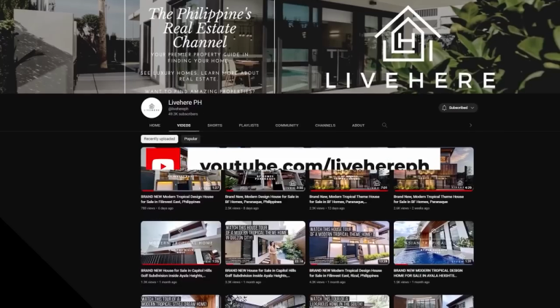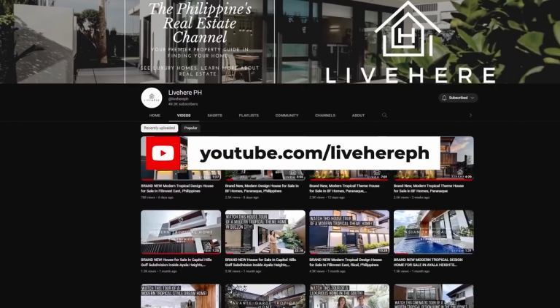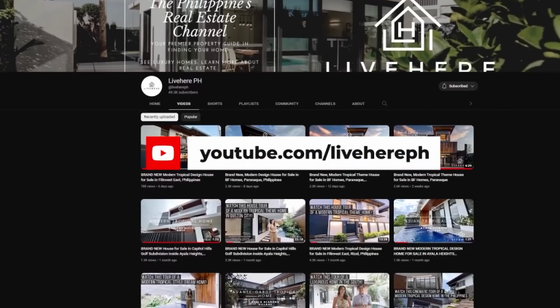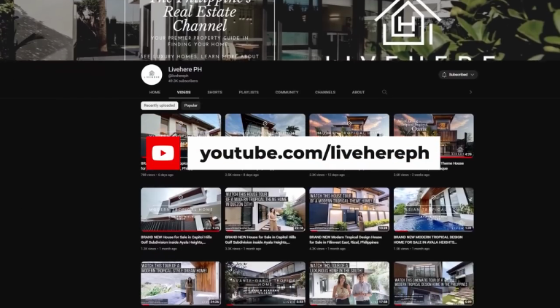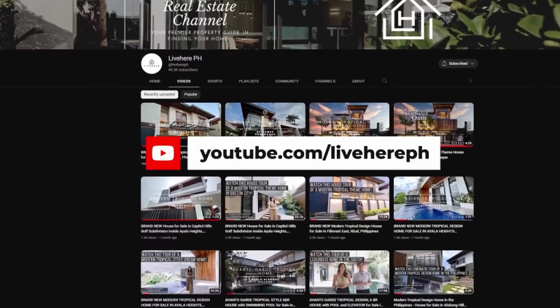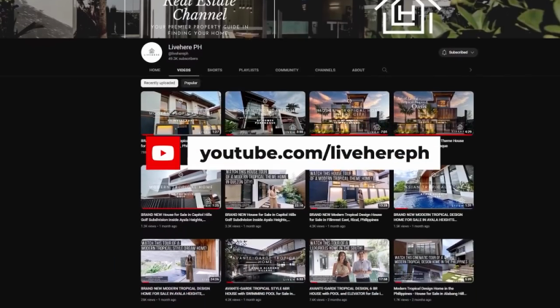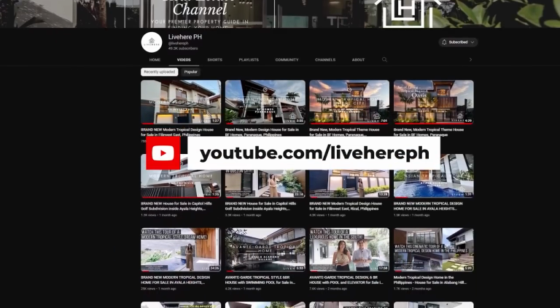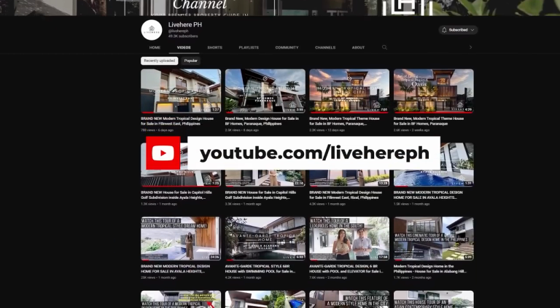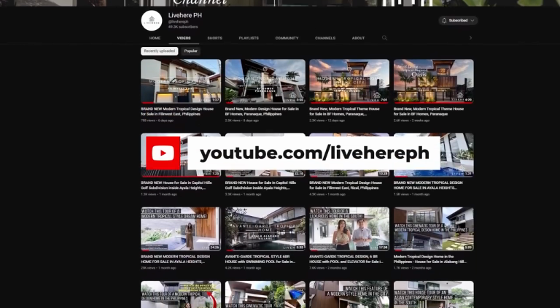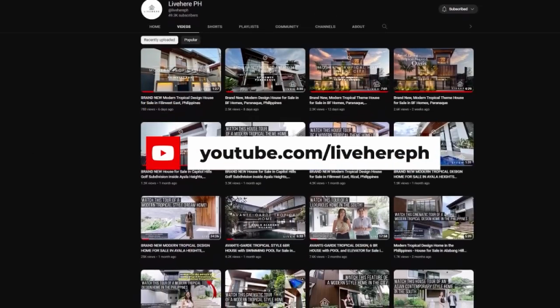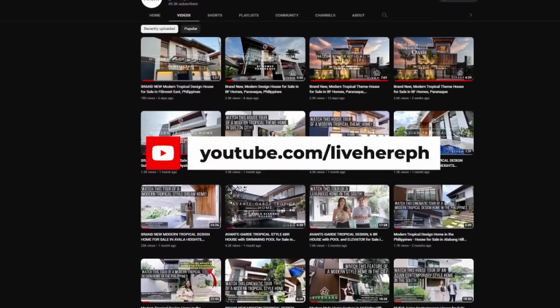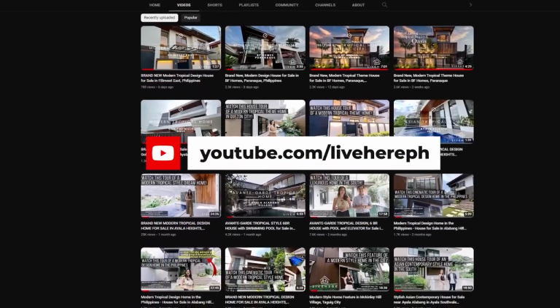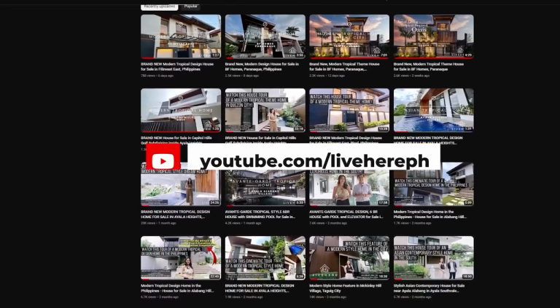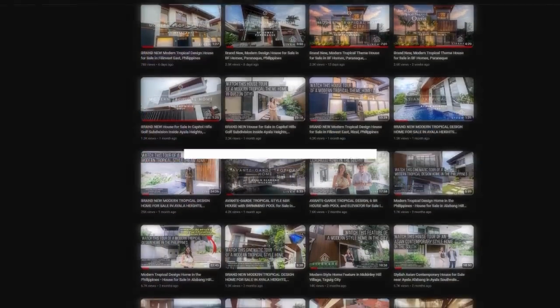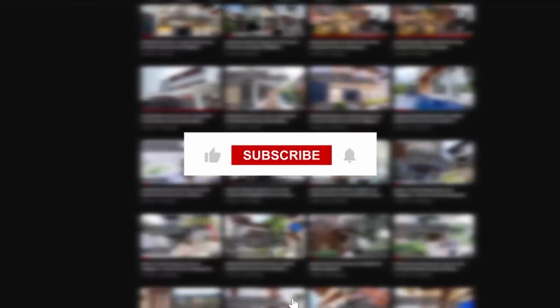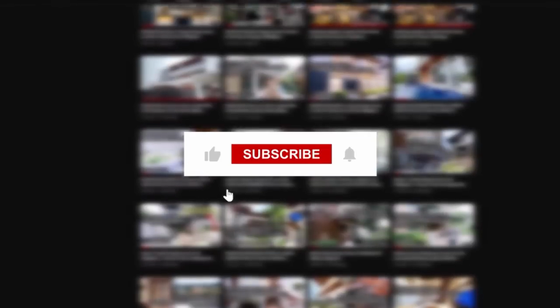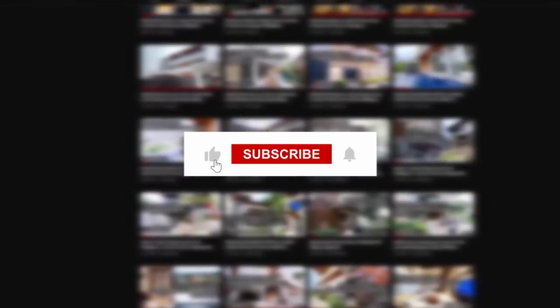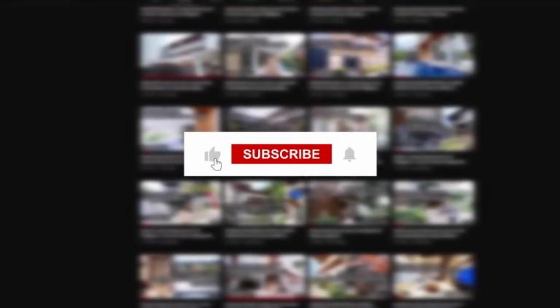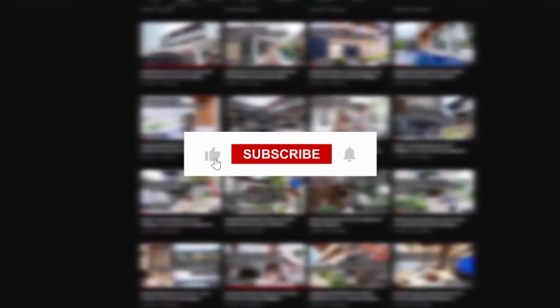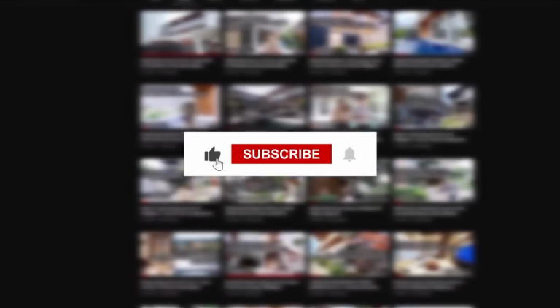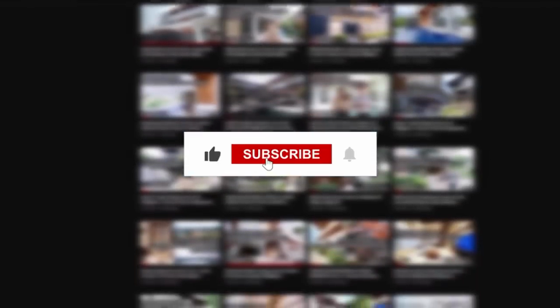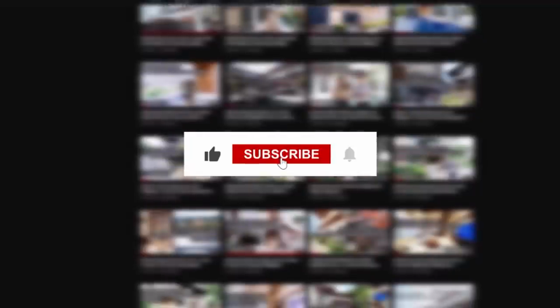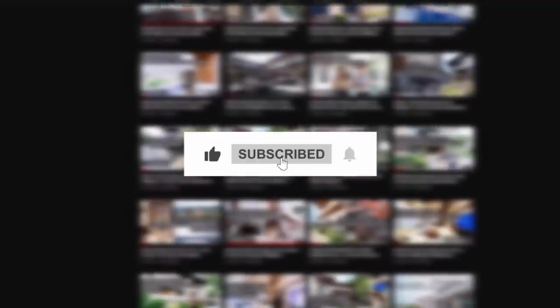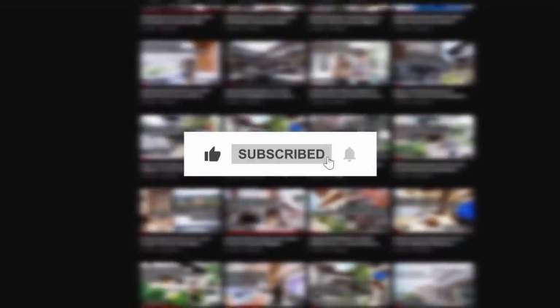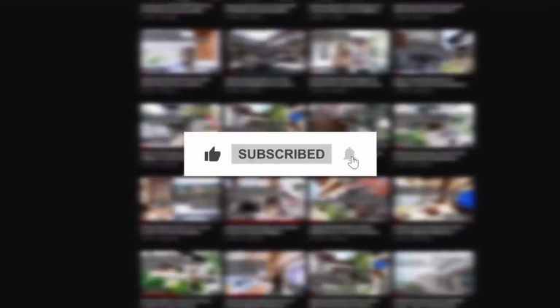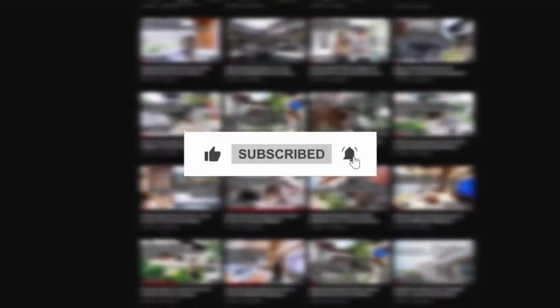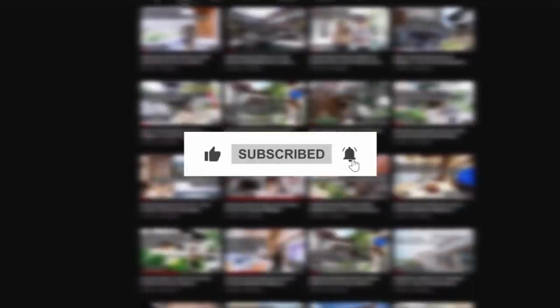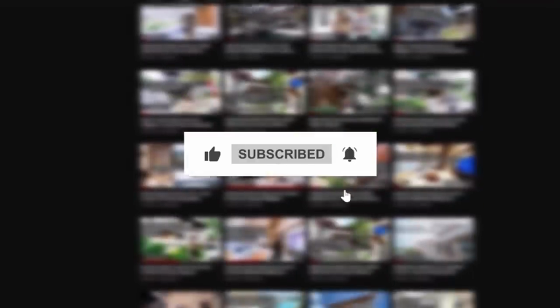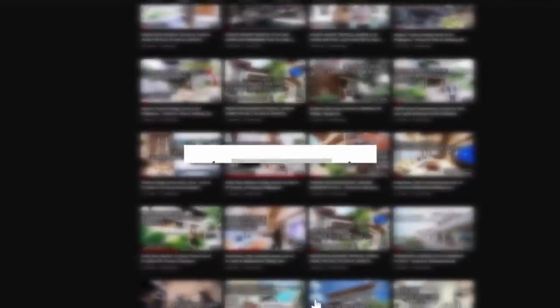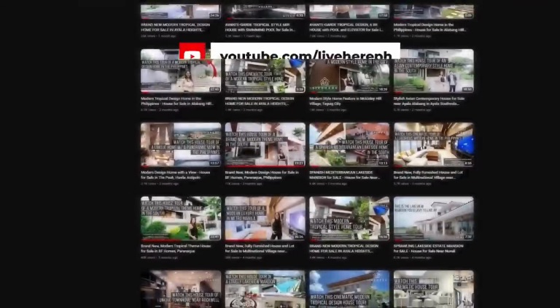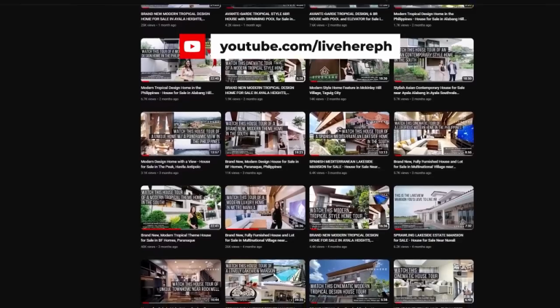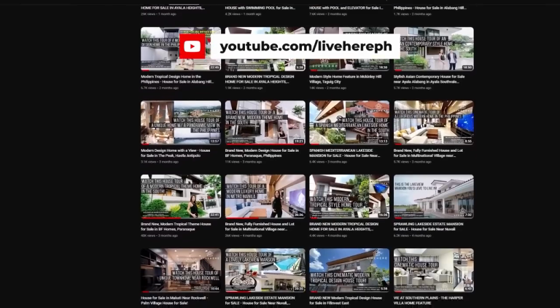Before we move on to the presentation of this fine property, we'd like to invite you to click the like and subscribe button so that you will be notified of new updates that come up on our channel. Now on to the presentation of this fine home.